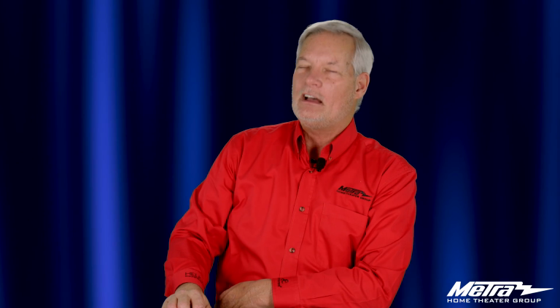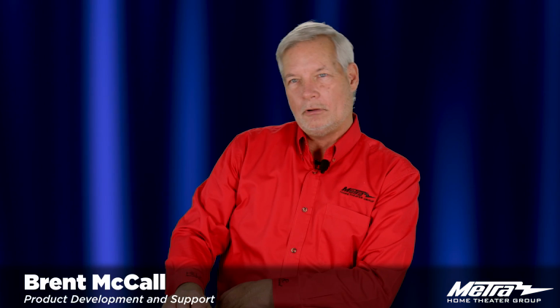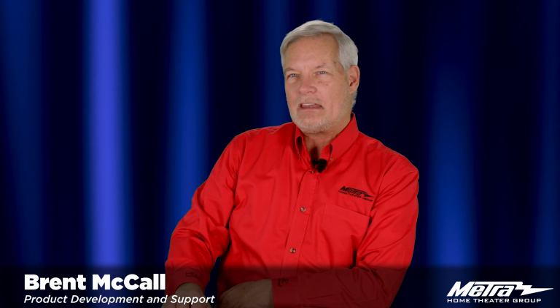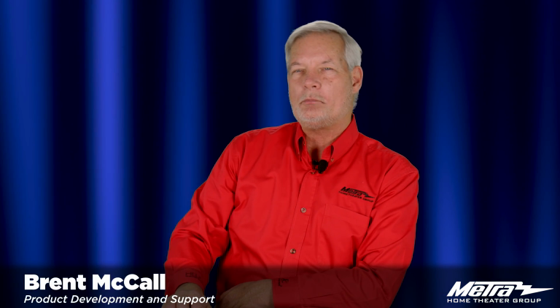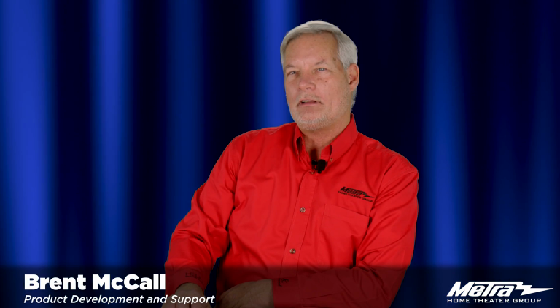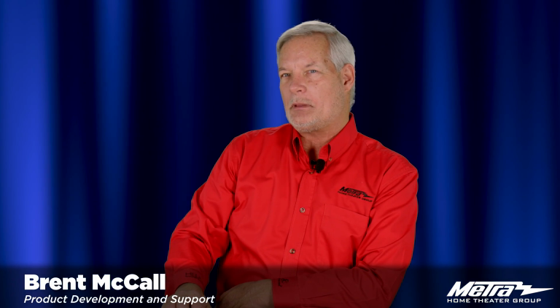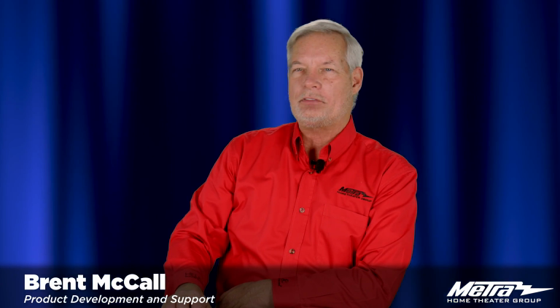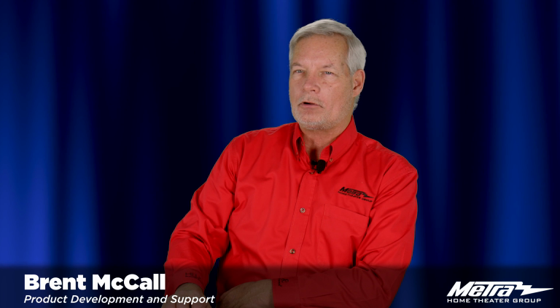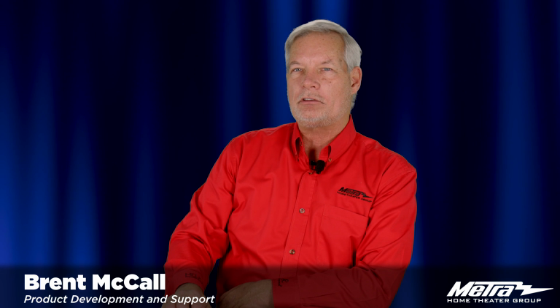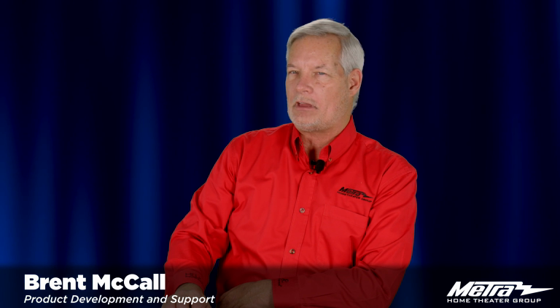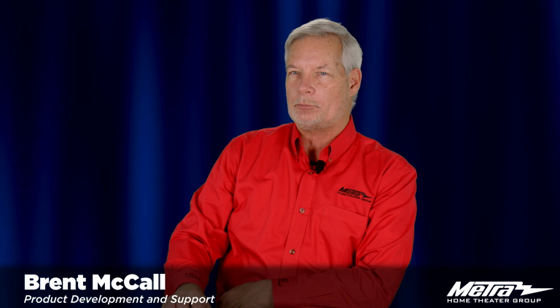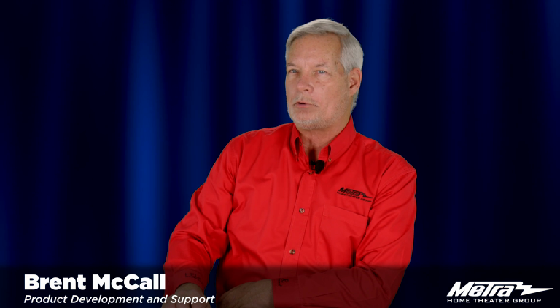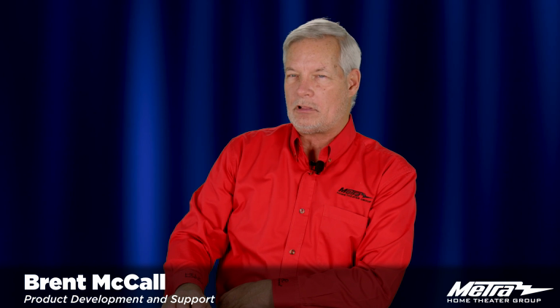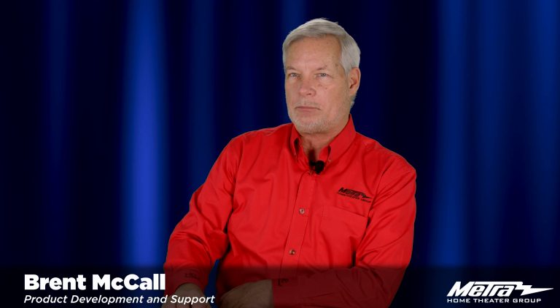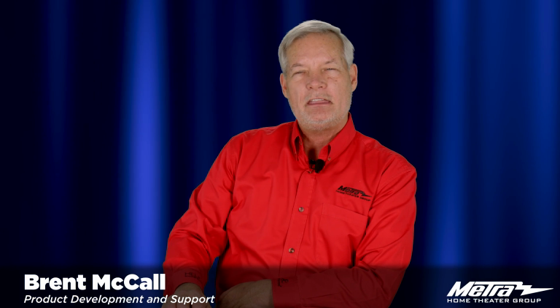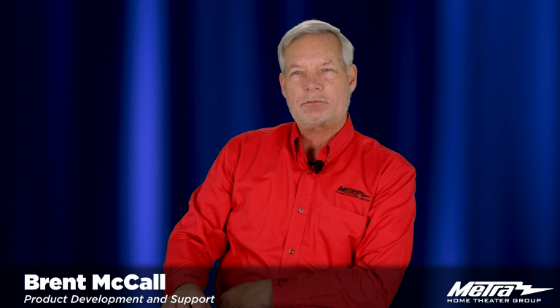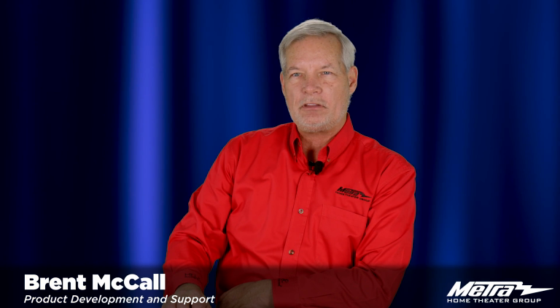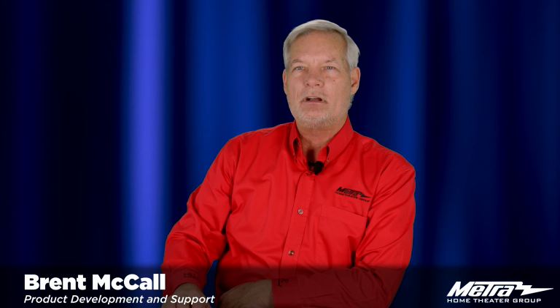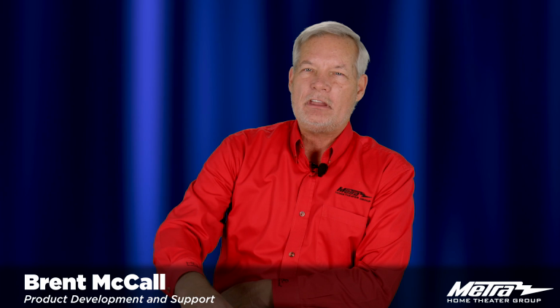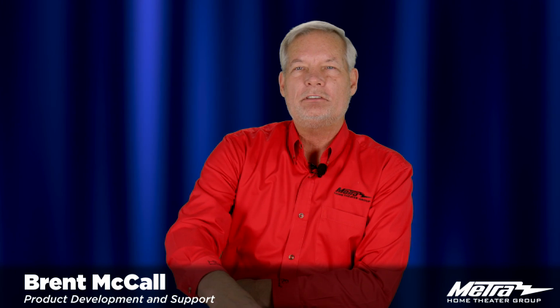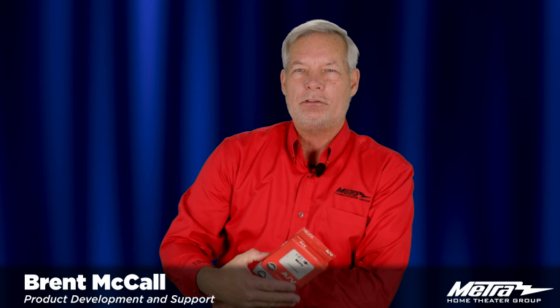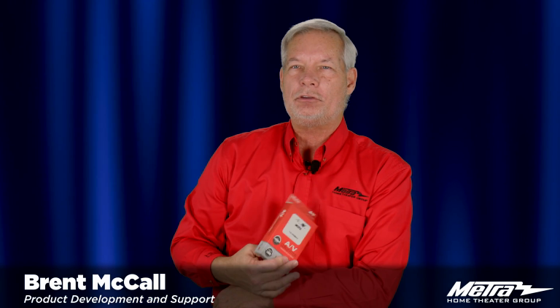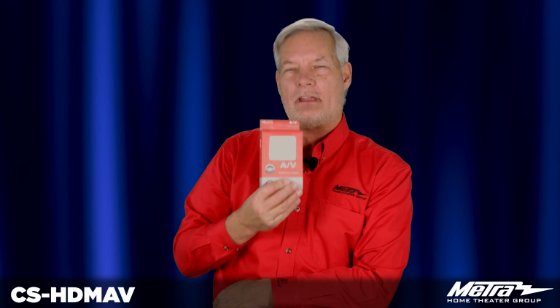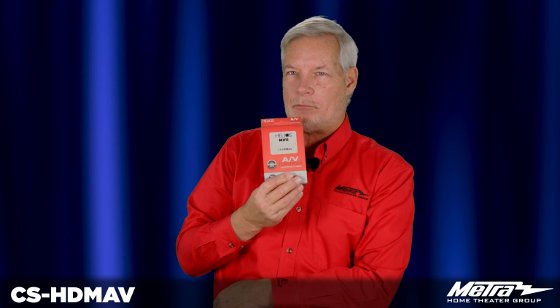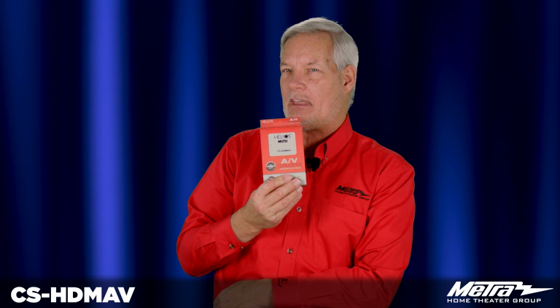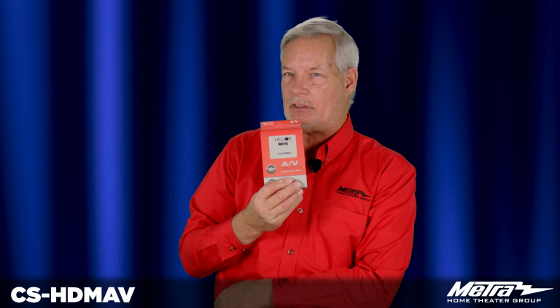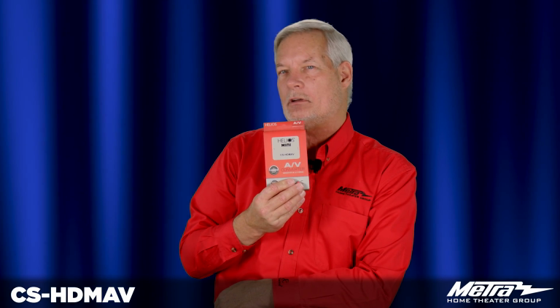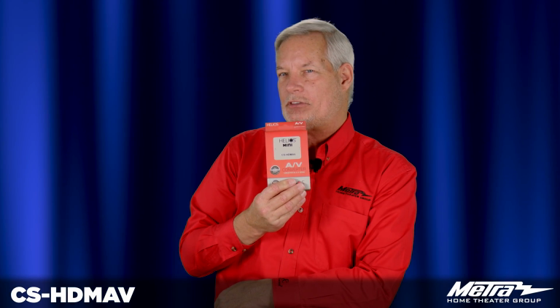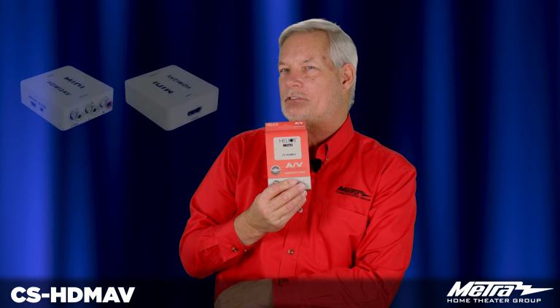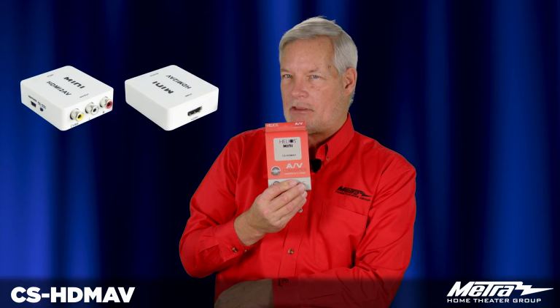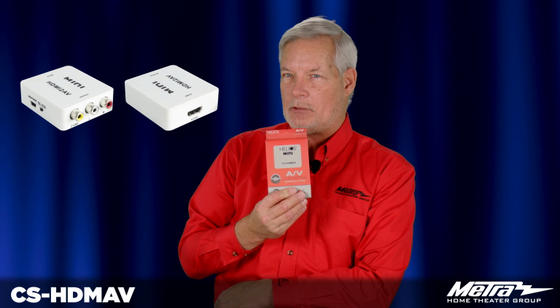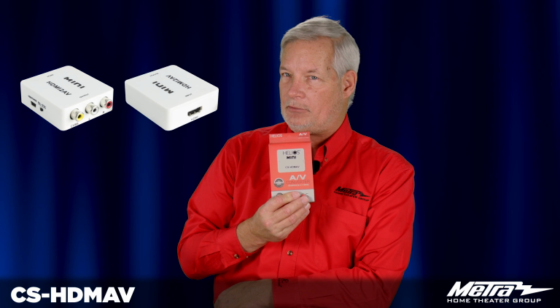Hello, my name is Brent McCall and I am a part of the Metro Home Theater Group technical support and product development team. Today I'm going to introduce you to our HDMI to AV adapter, the CS-HDMAV.